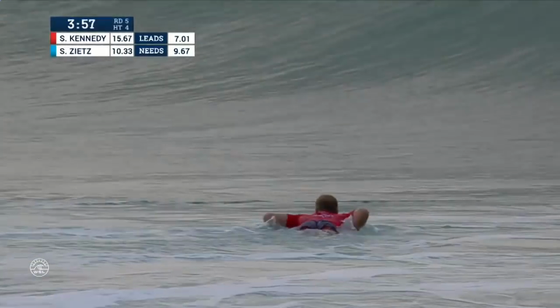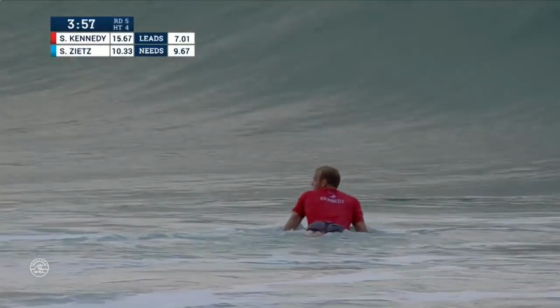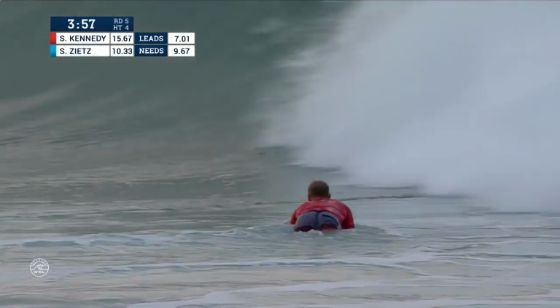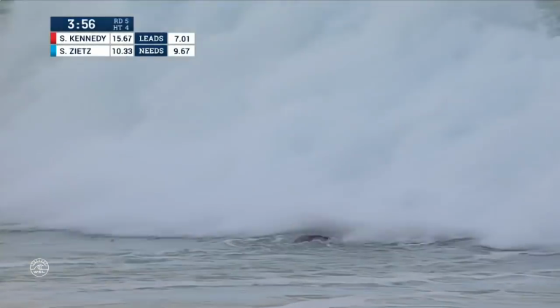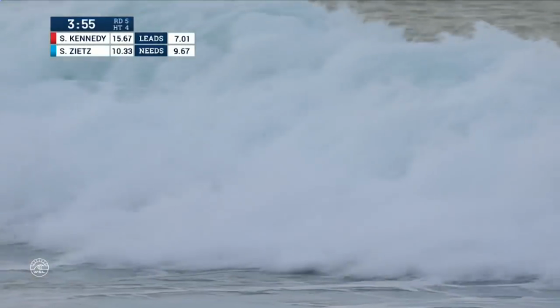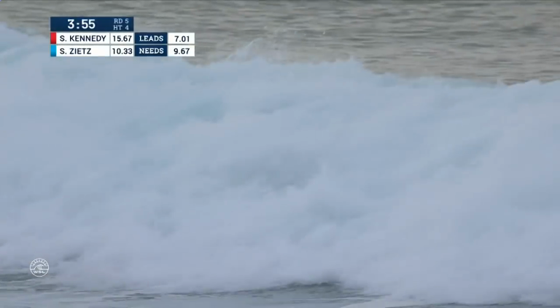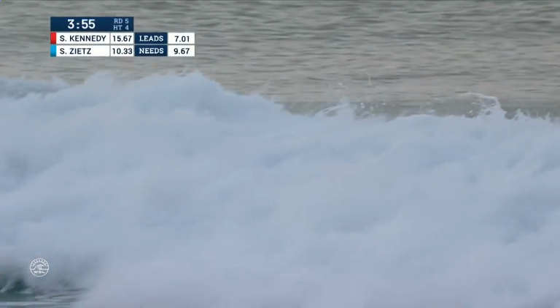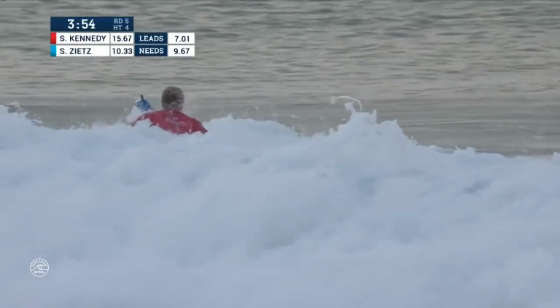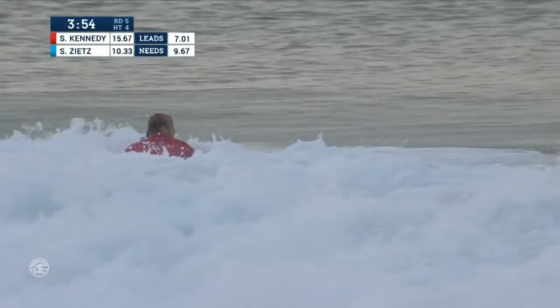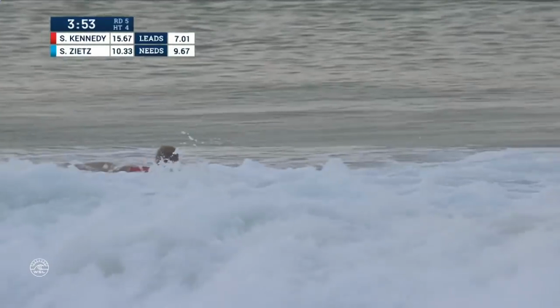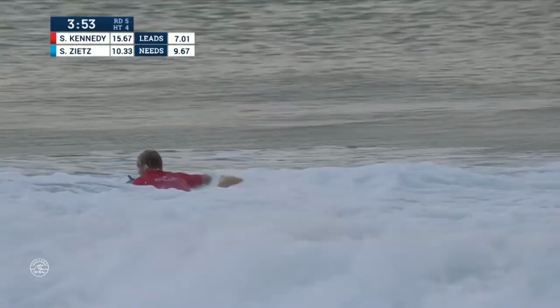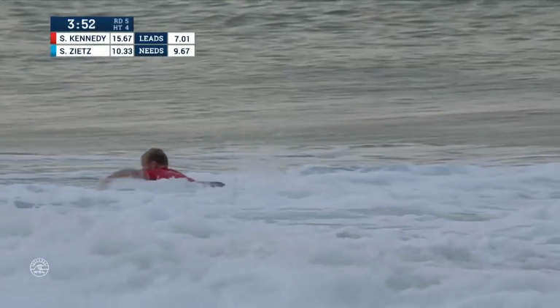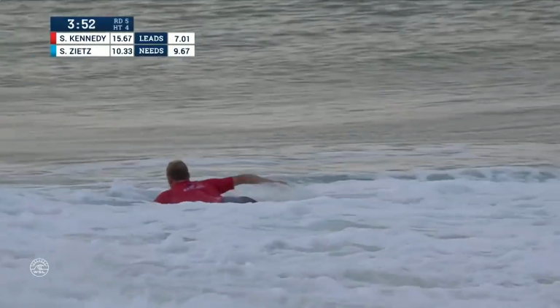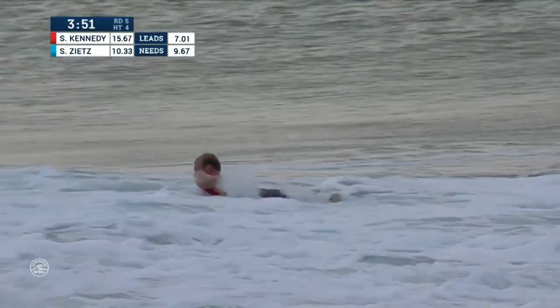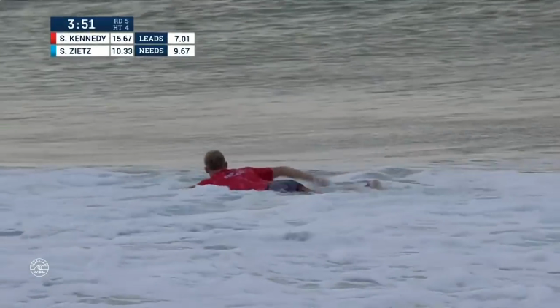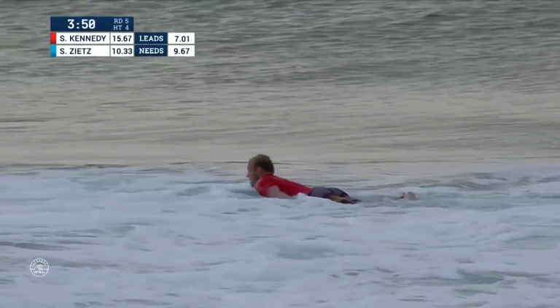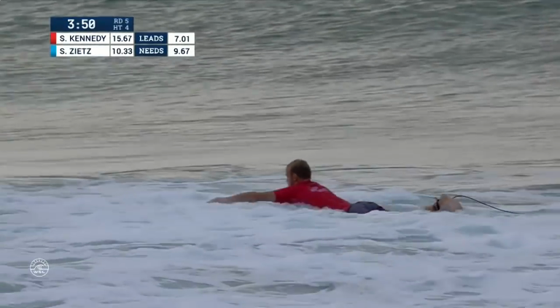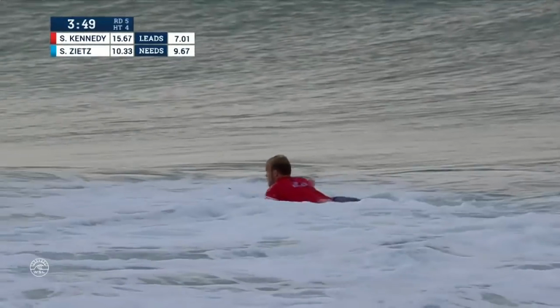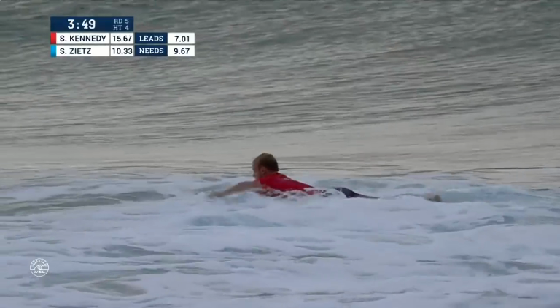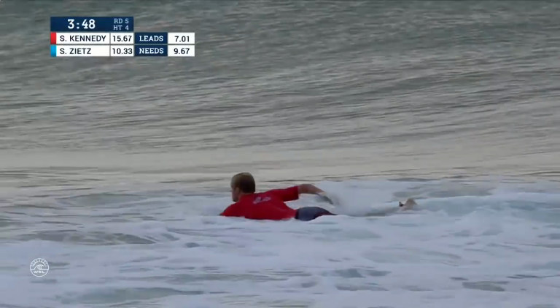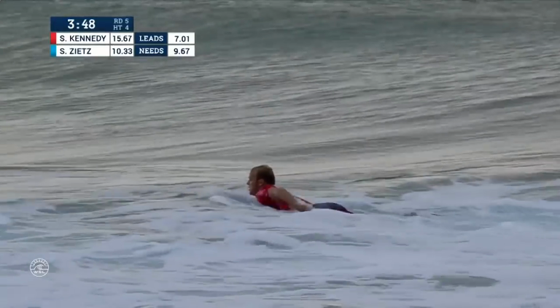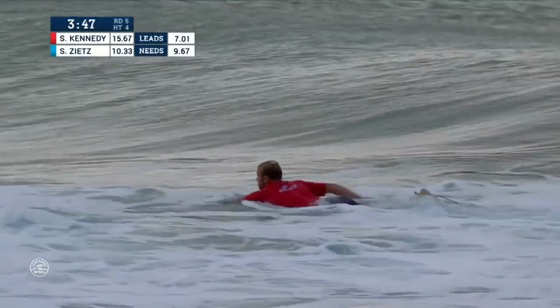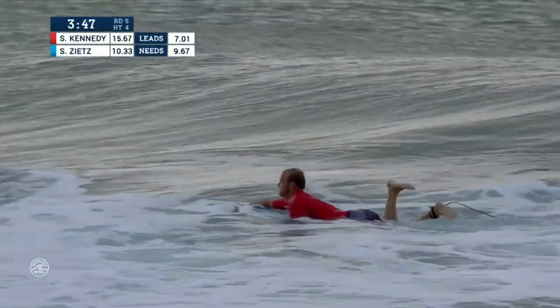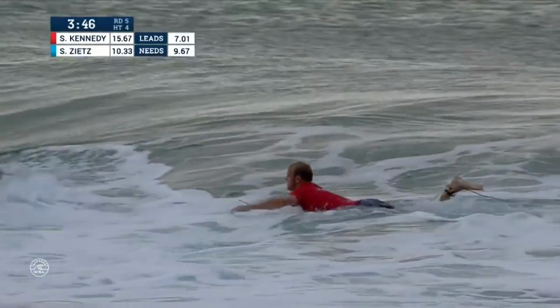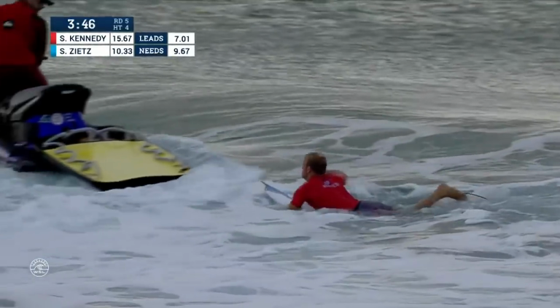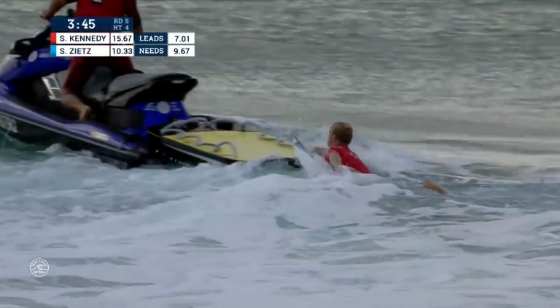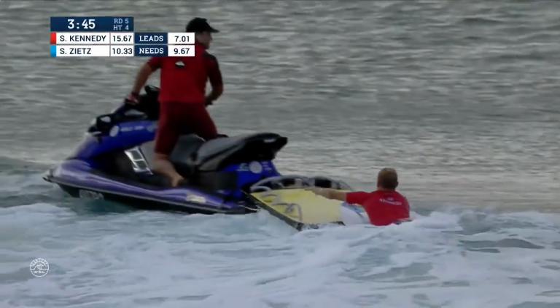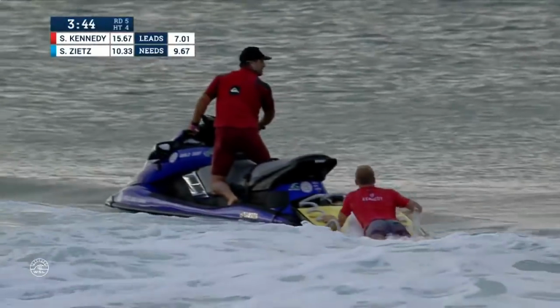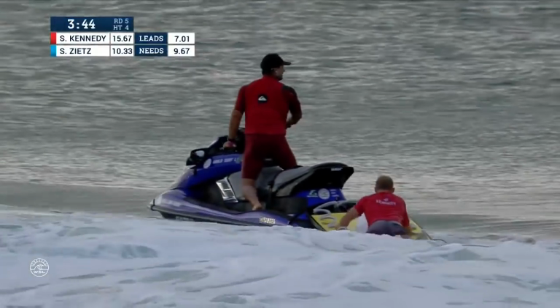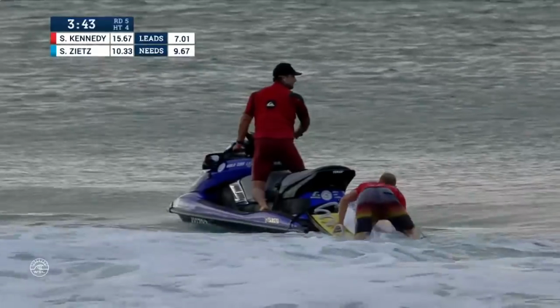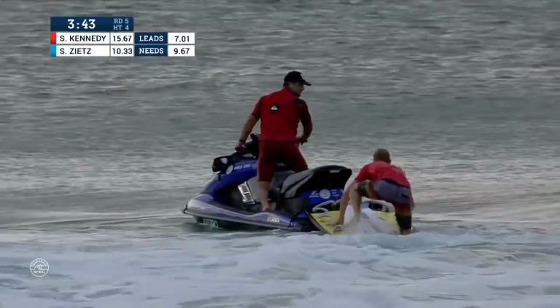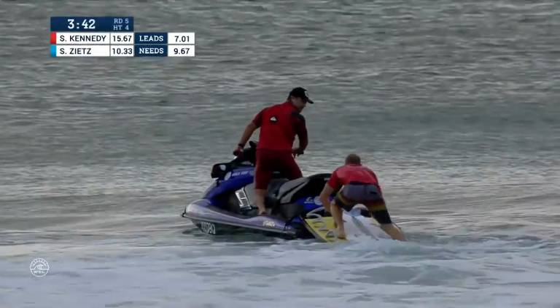Yeah, for sure. He's going to need both the chicken and the fish — he's going to be, for sure, combo plate. That was easily, in my eyes, the best wave of surf in his heat. He's already got an 8.67. I actually like that better.